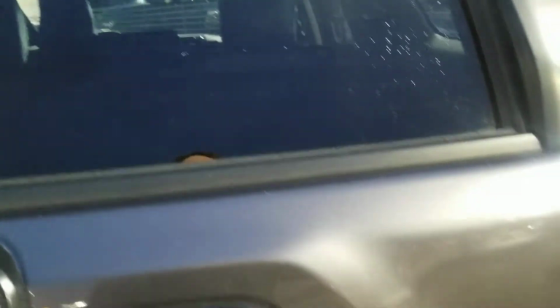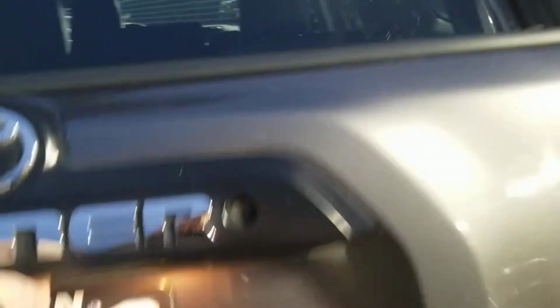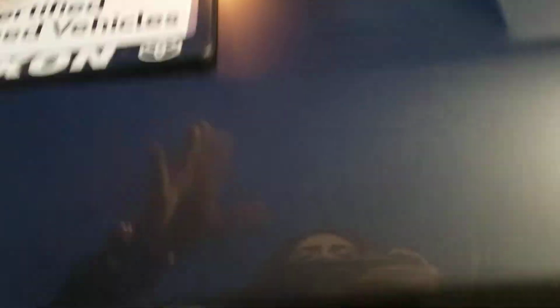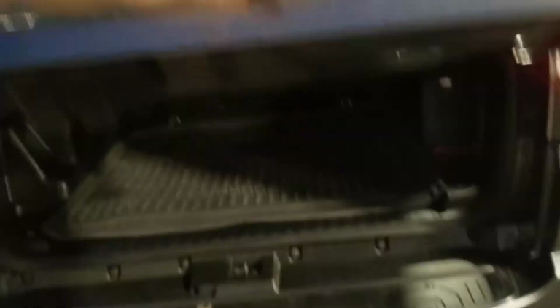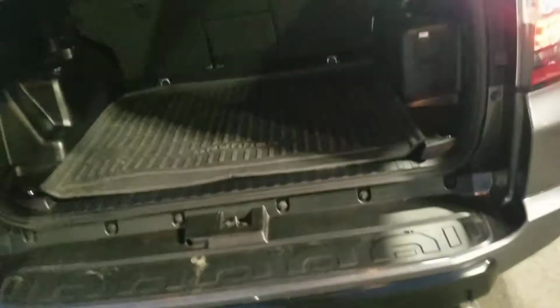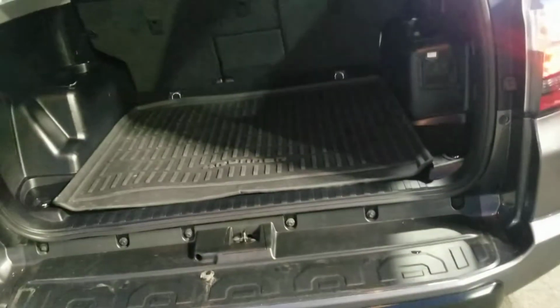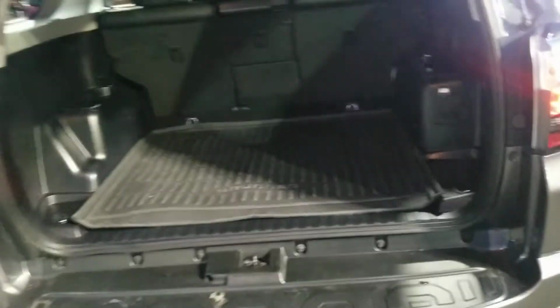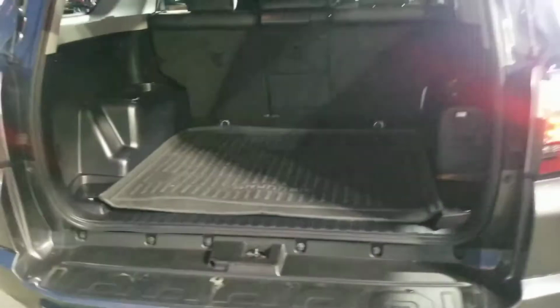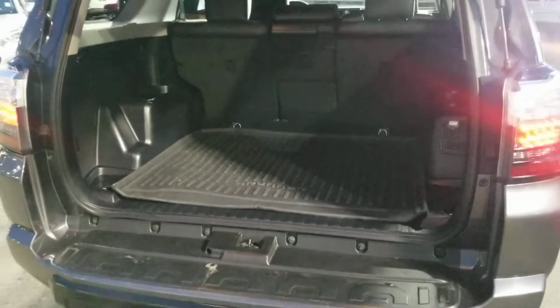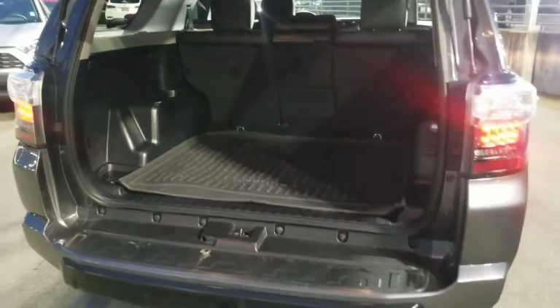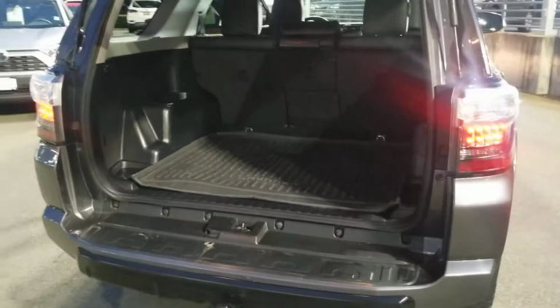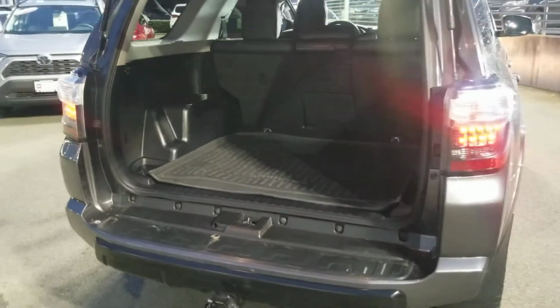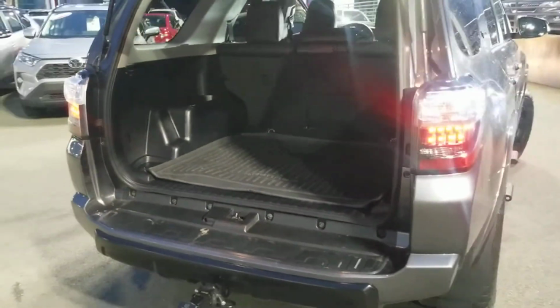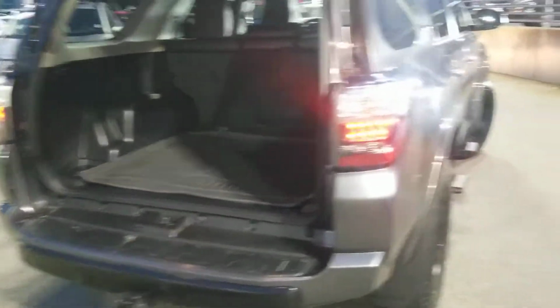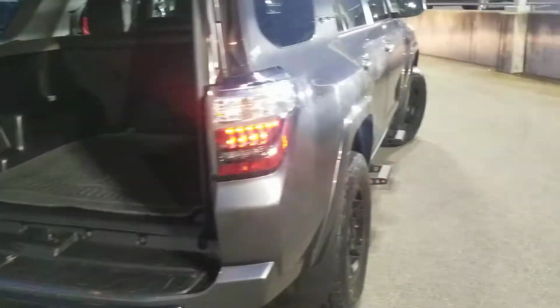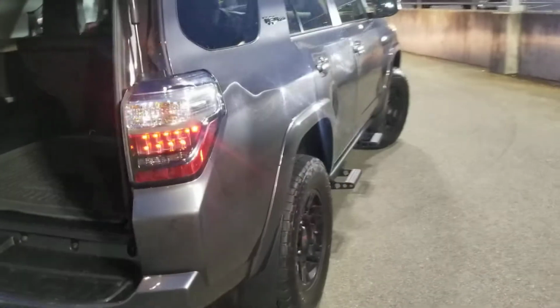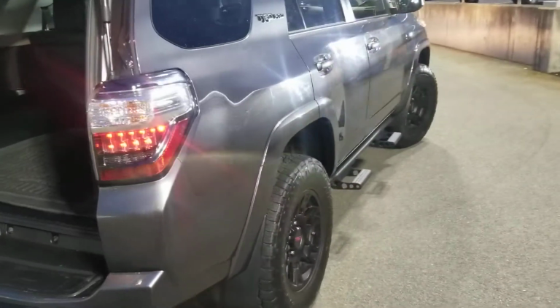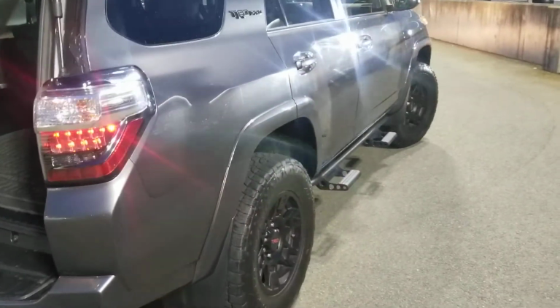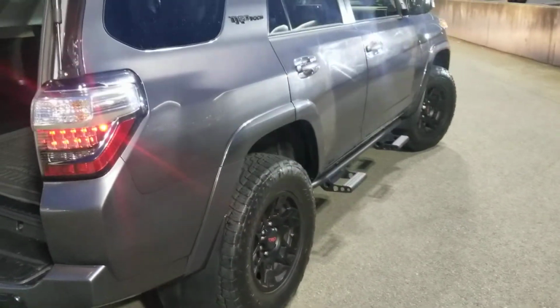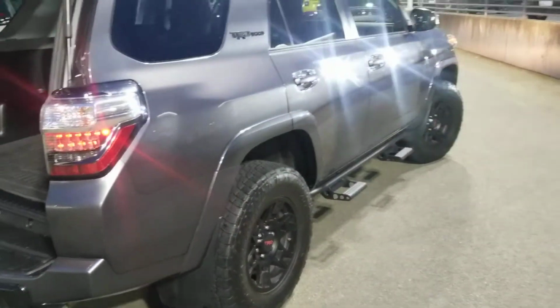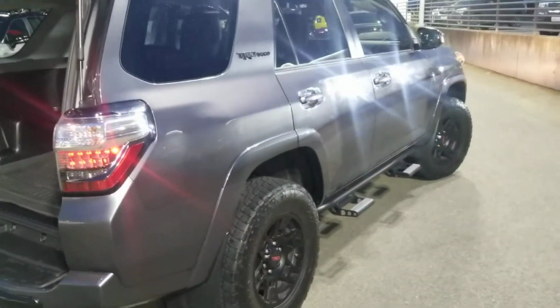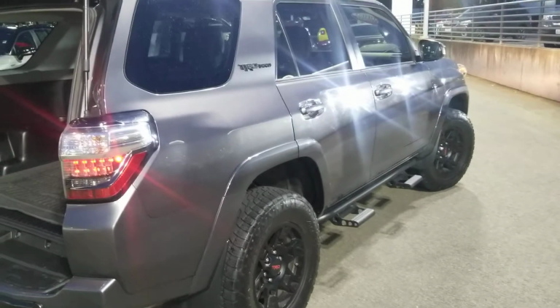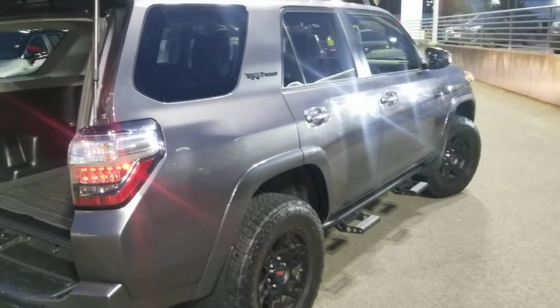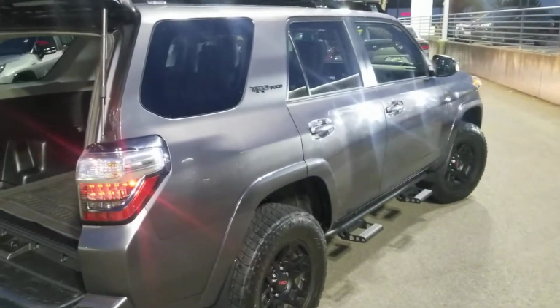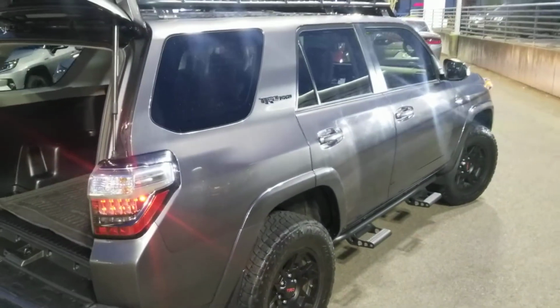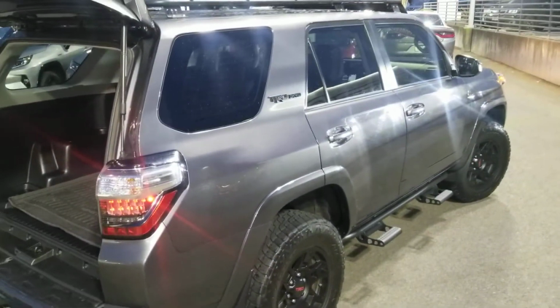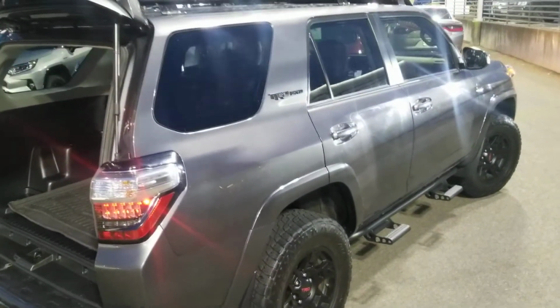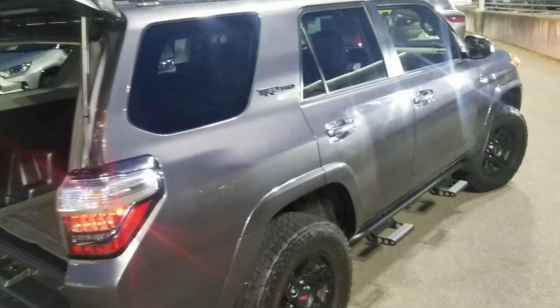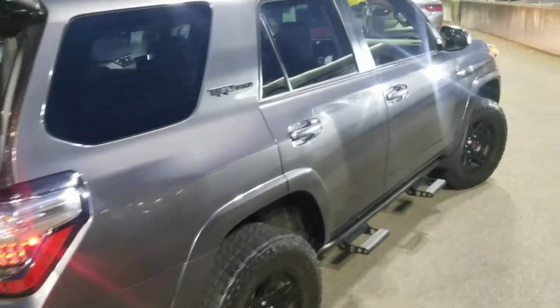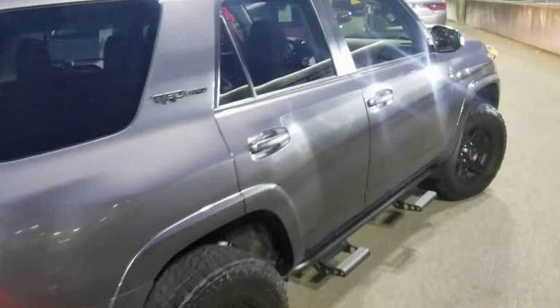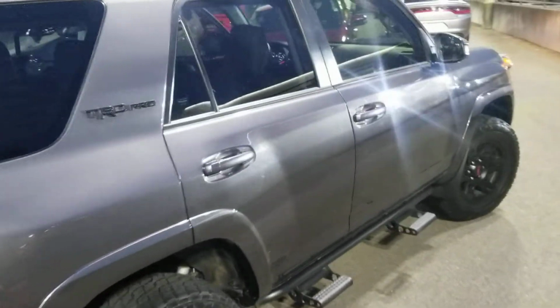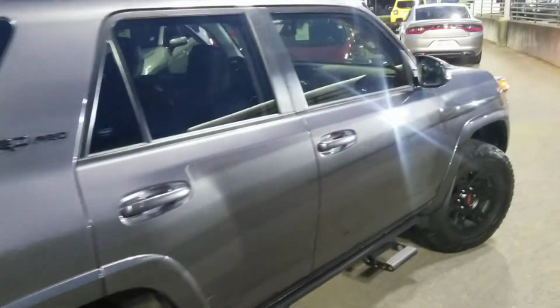Go ahead and open up the back here for you — very, very clean vehicle. Give you a look all the way around. It has the predator side steps on it, giving you a good look at the body all the way around.